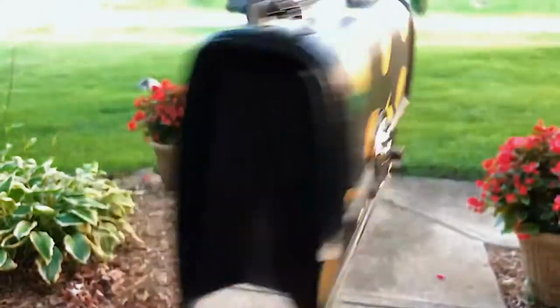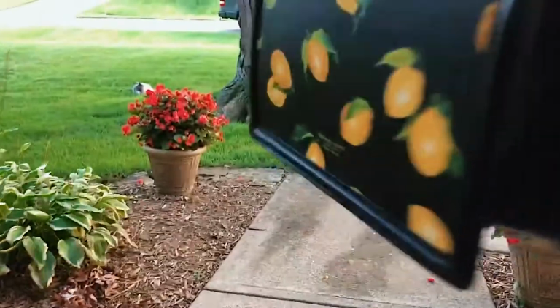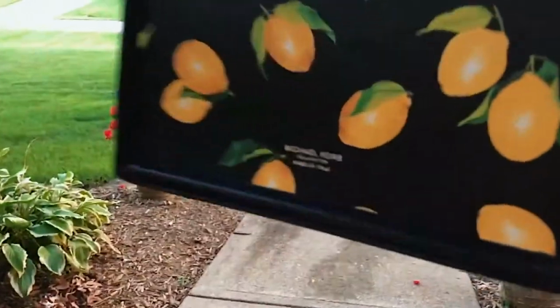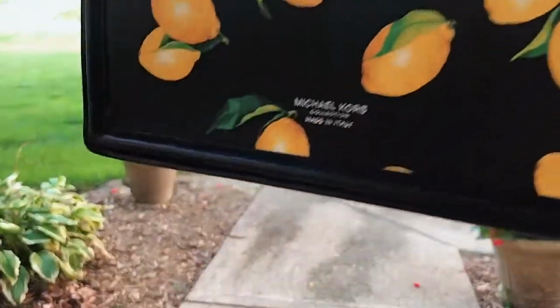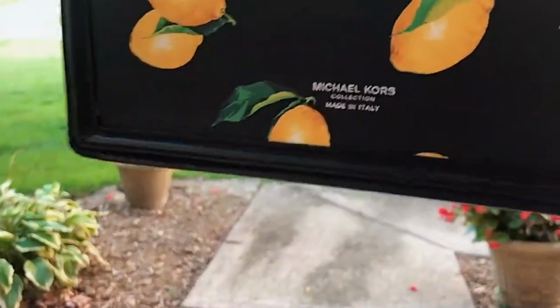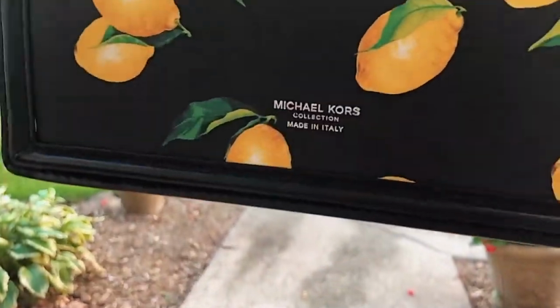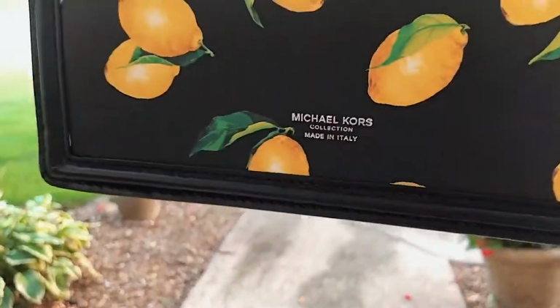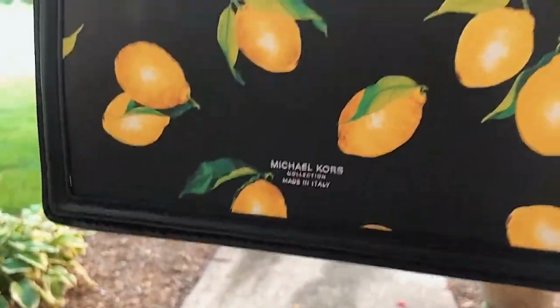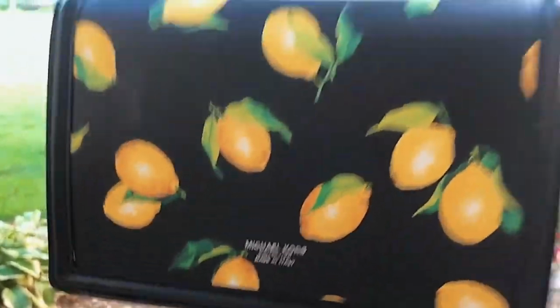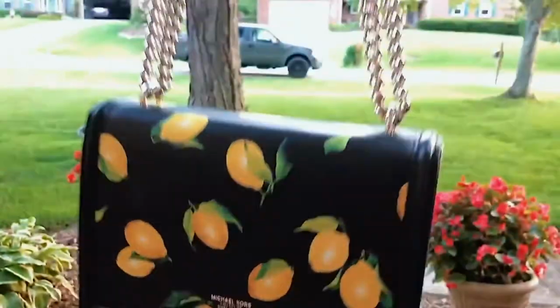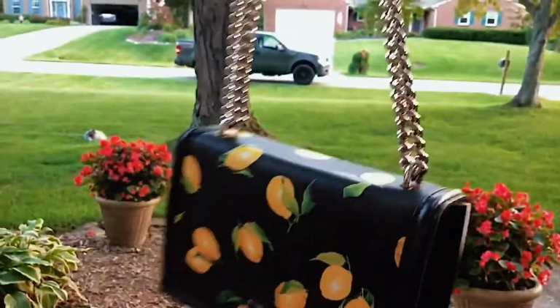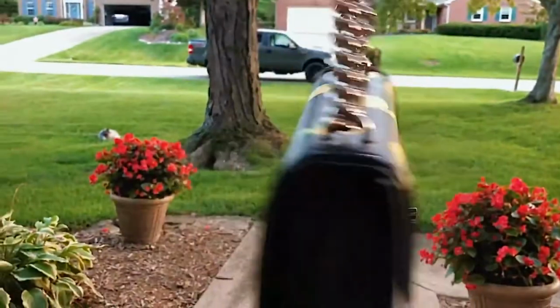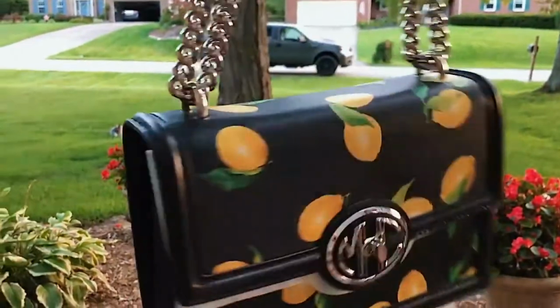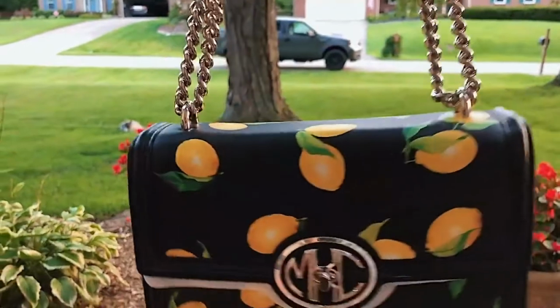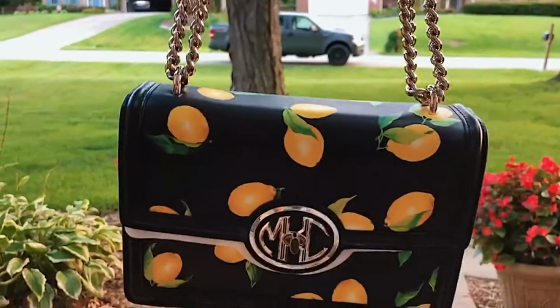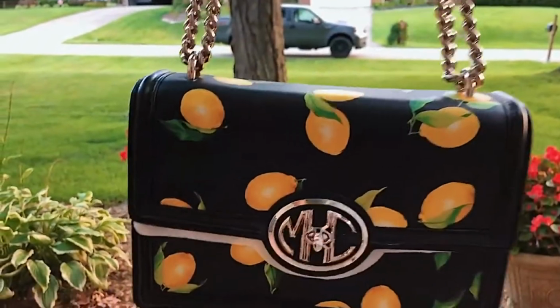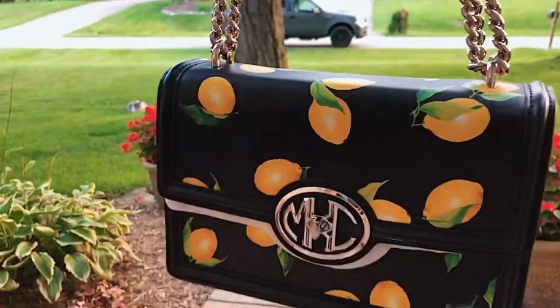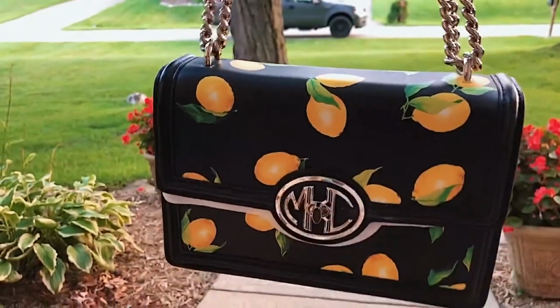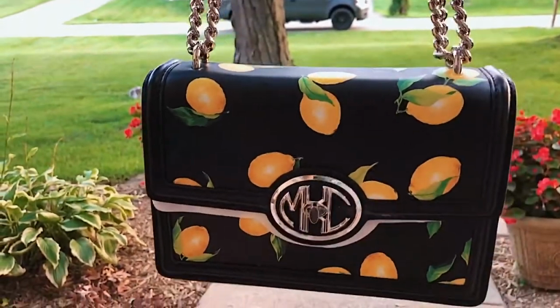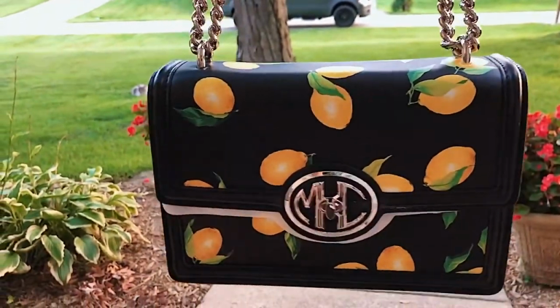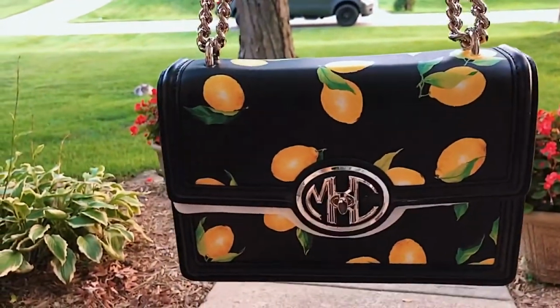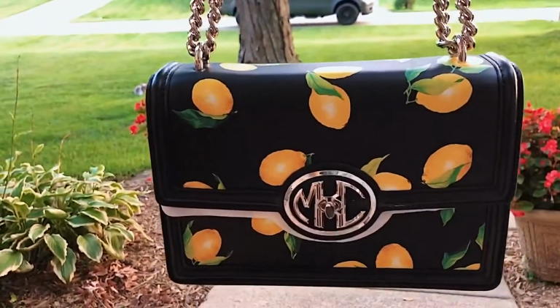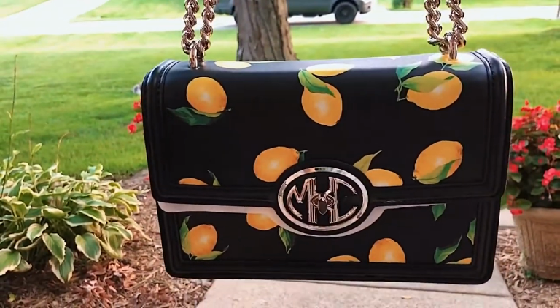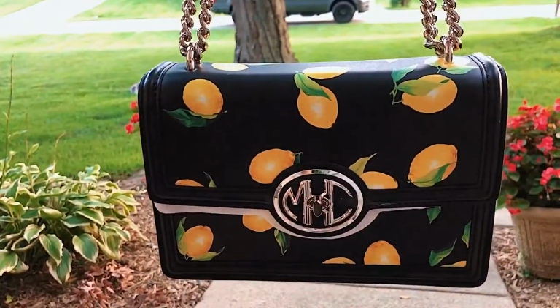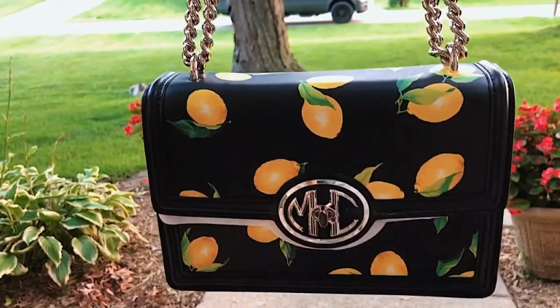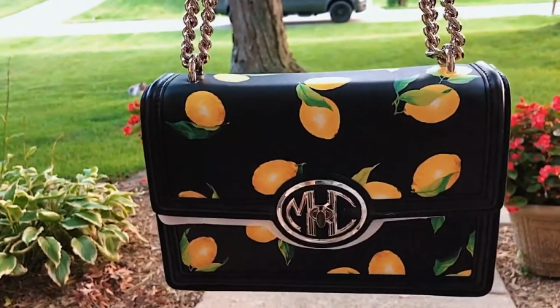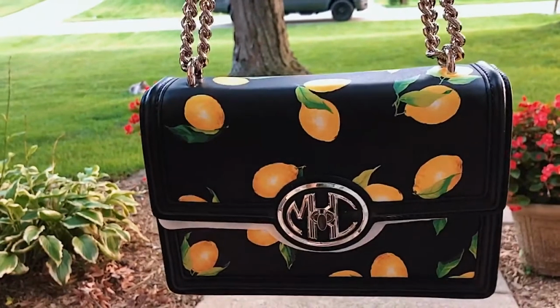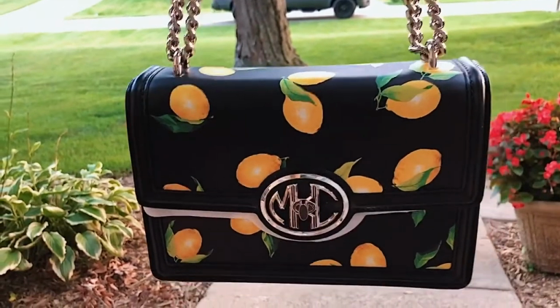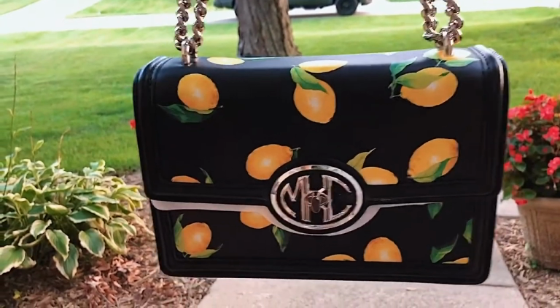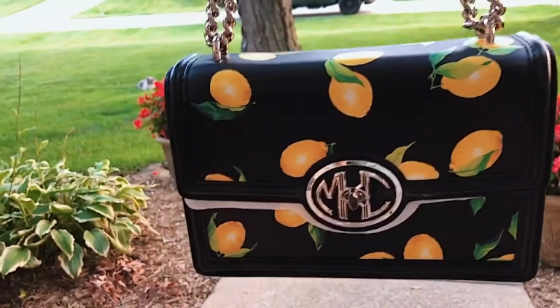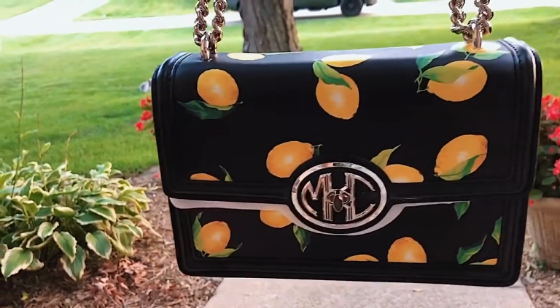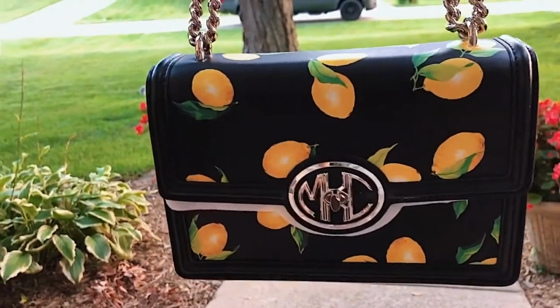I also have that written on the back right here. It is made in Italy. This is kind of the equivalent of a Louis Vuitton bag — those generally run pretty expensive and this would be on that scale. So I'm very happy about this.